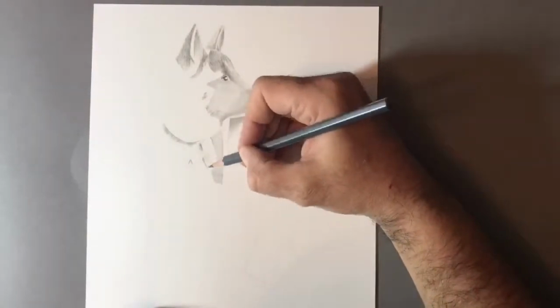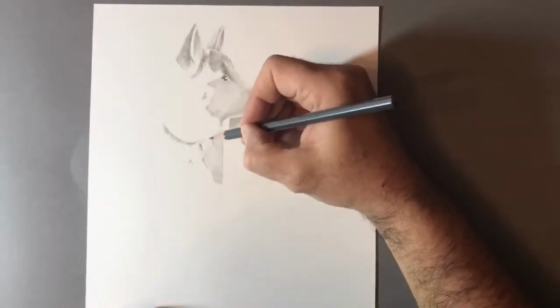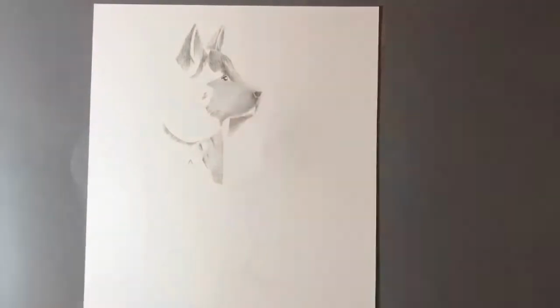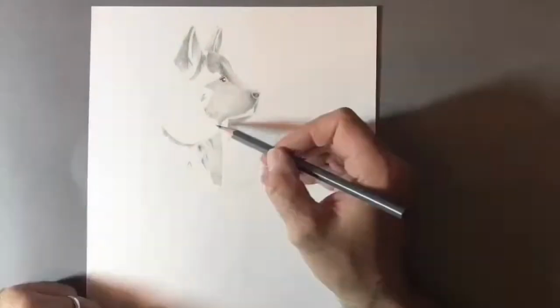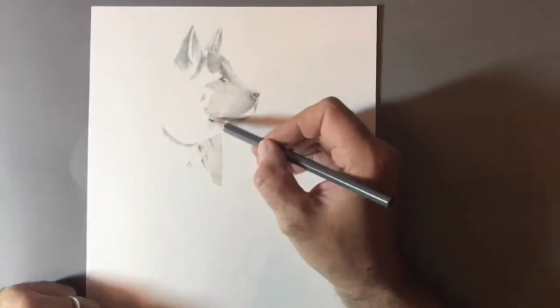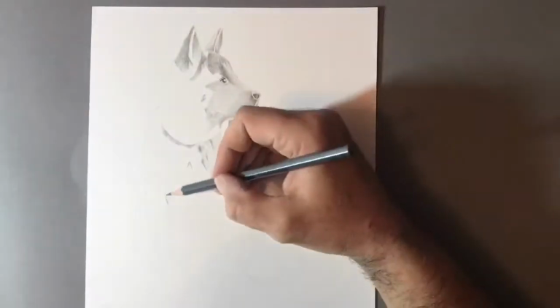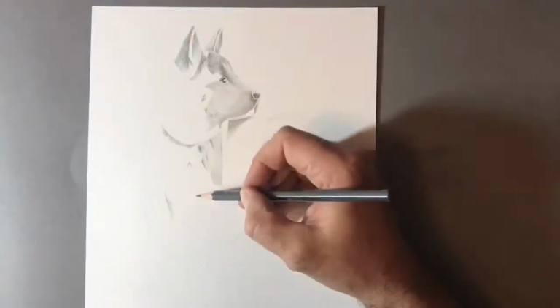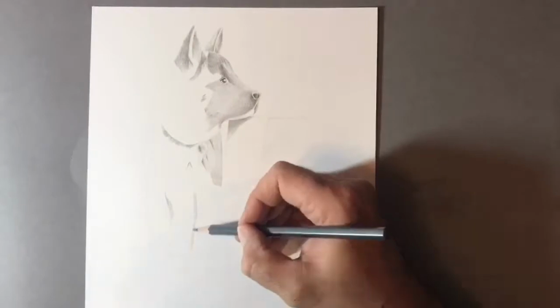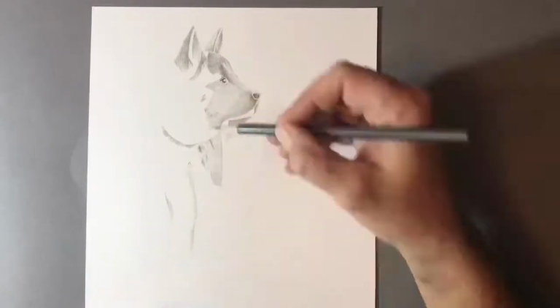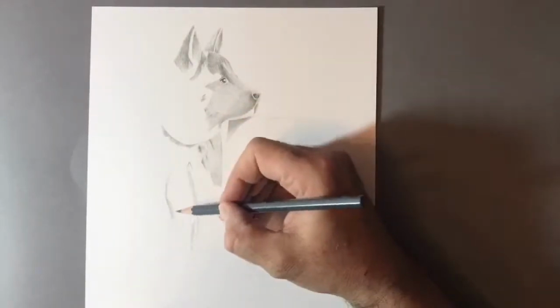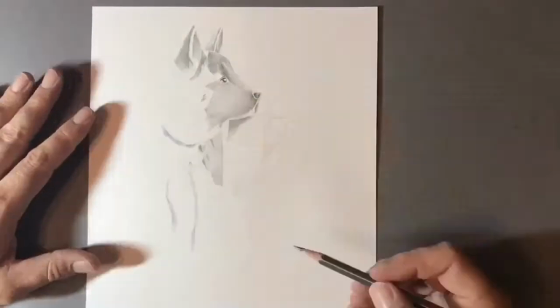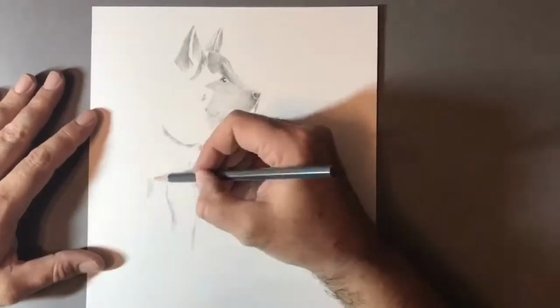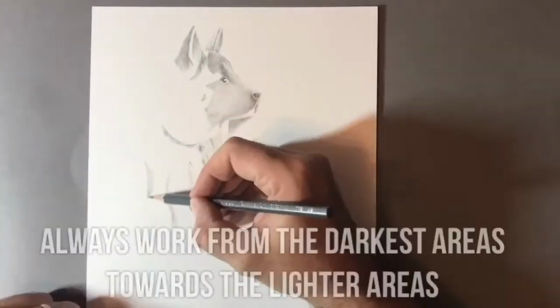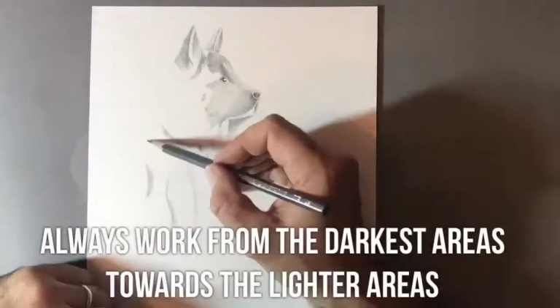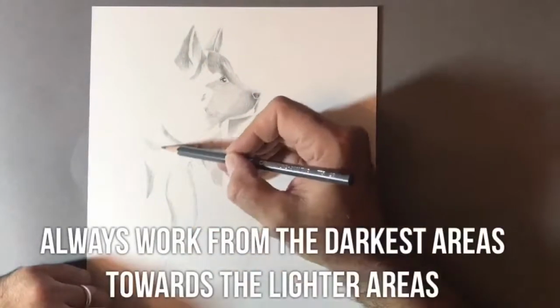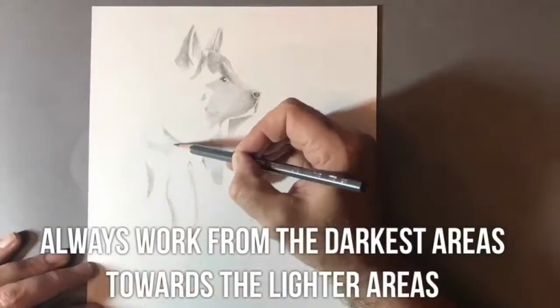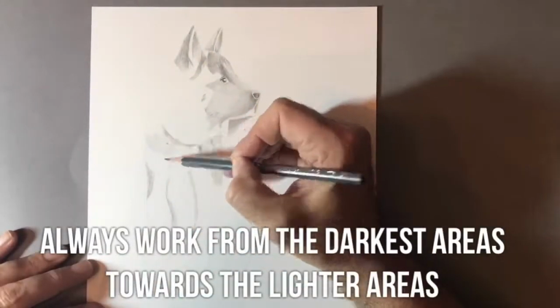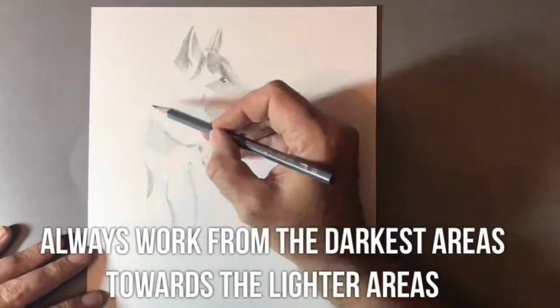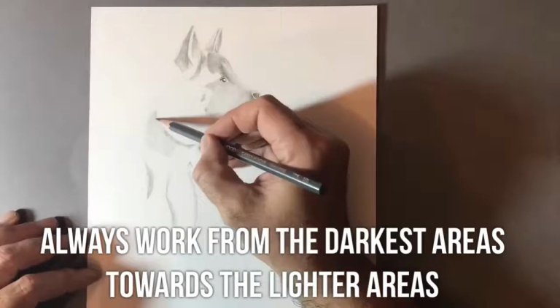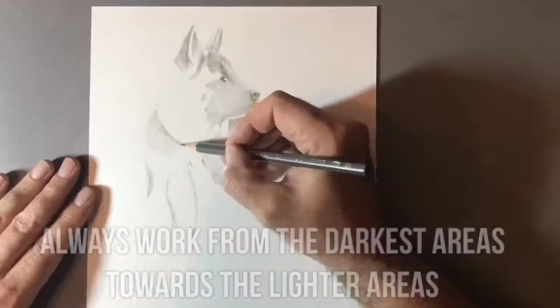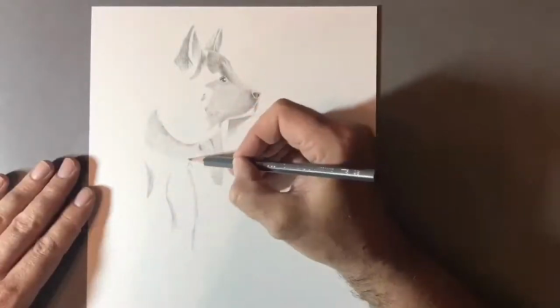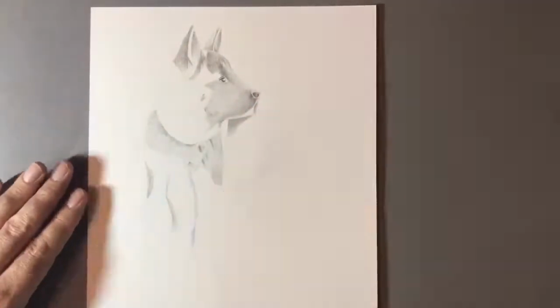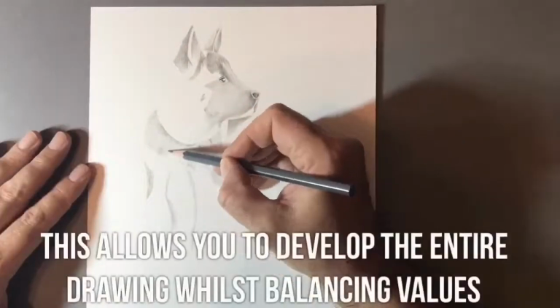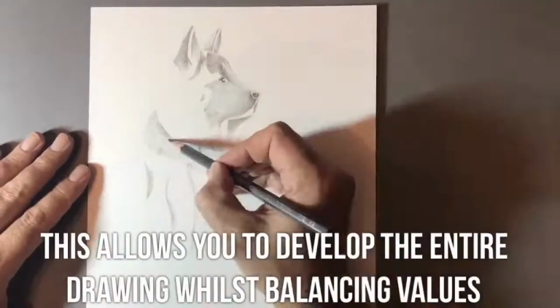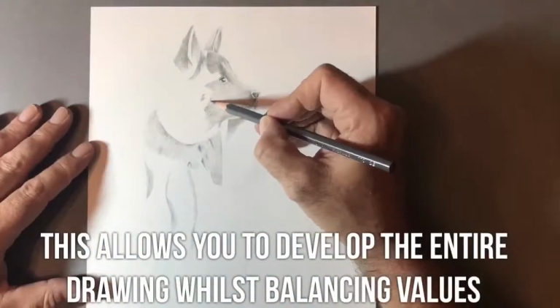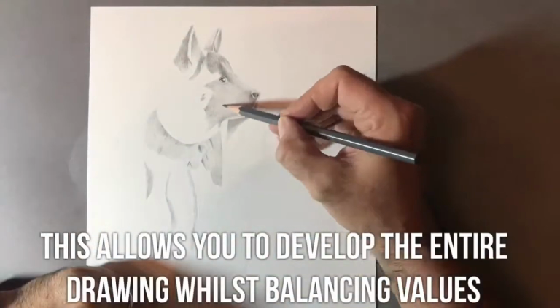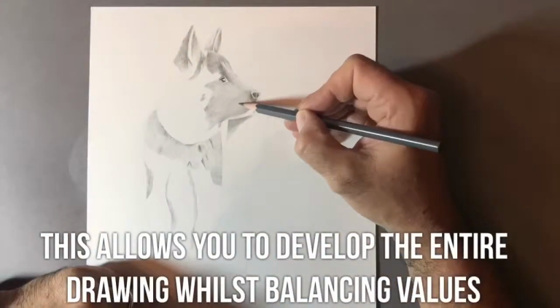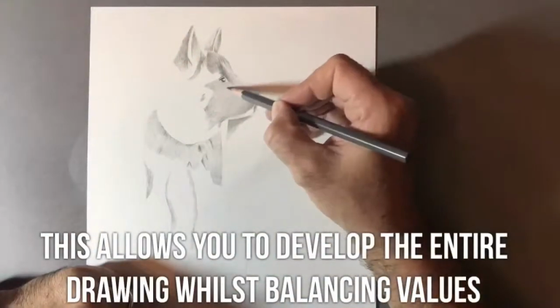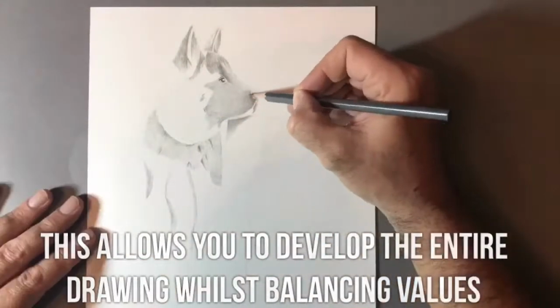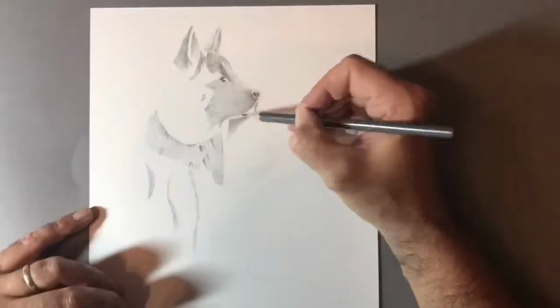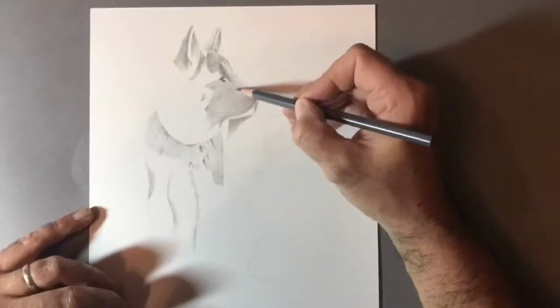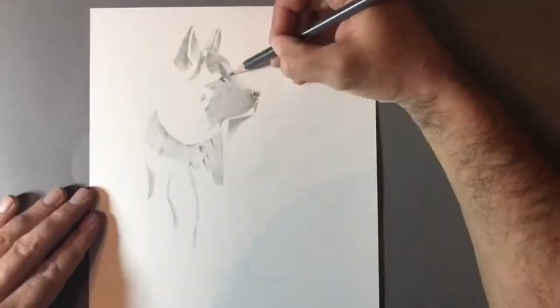As with all drawings, whether they're cartoon or graphite, what you want to be doing is starting in the darkest areas. My dog has a black muzzle and she has some black underneath the collar area, which you can see that I'm drawing in now, and I'm using a 2B pencil.